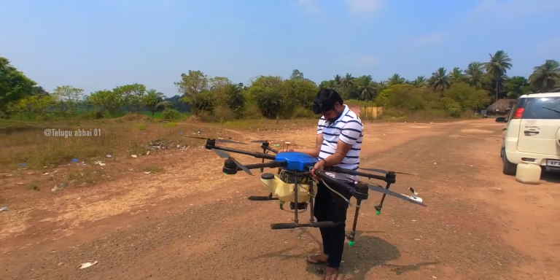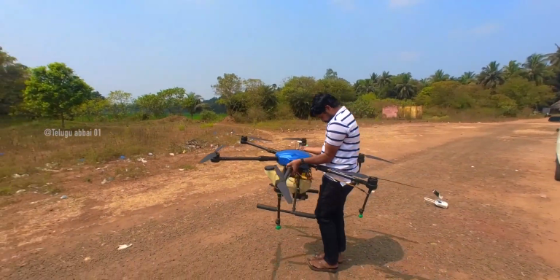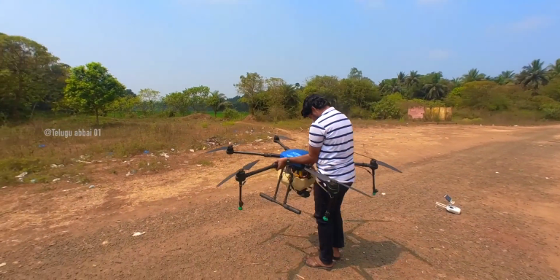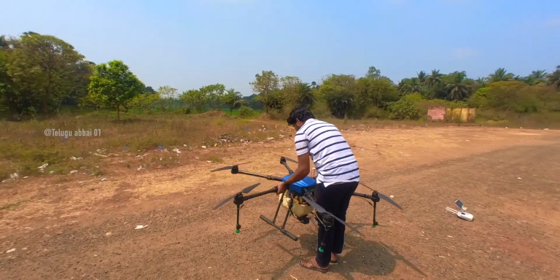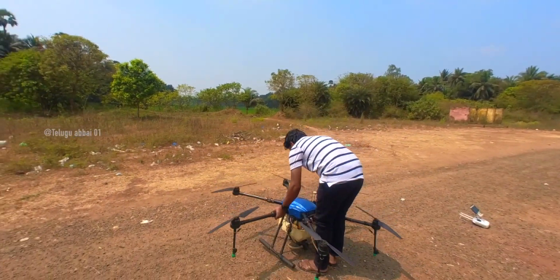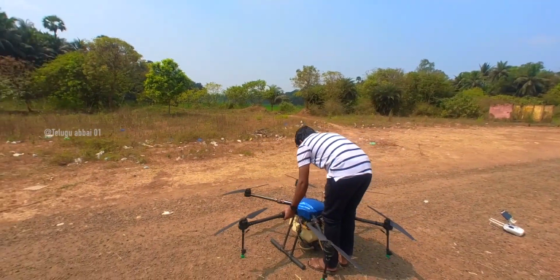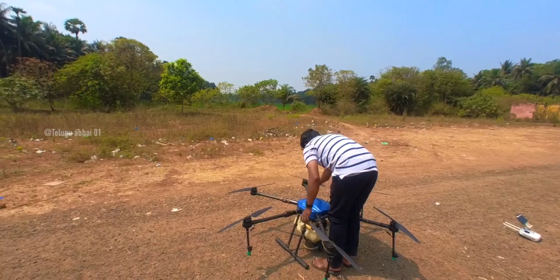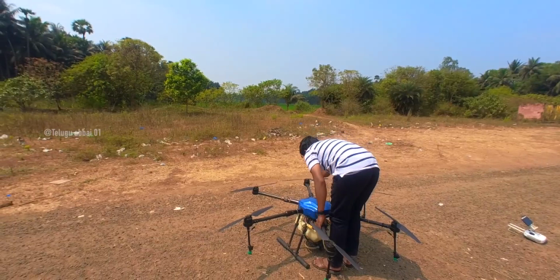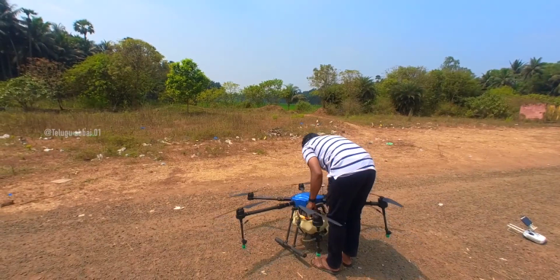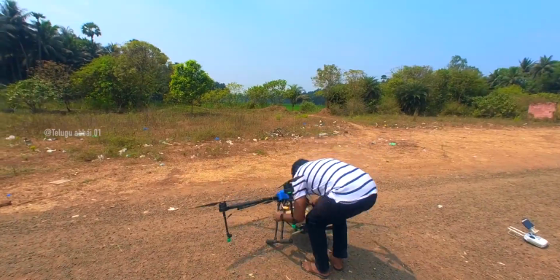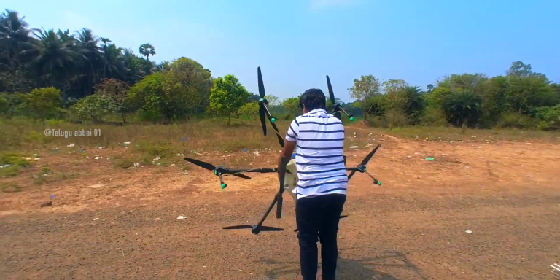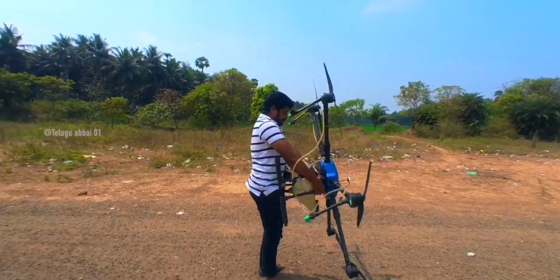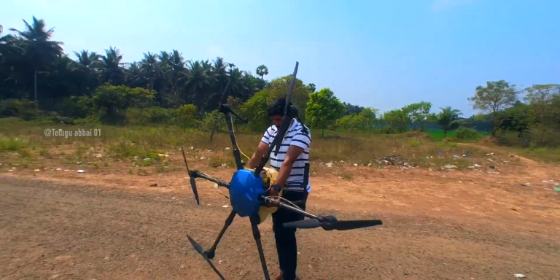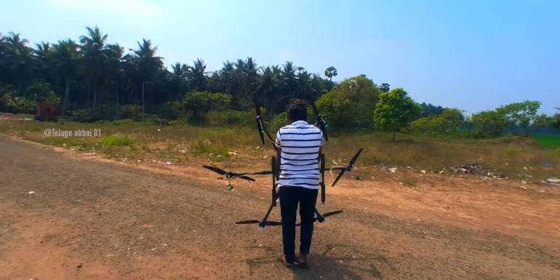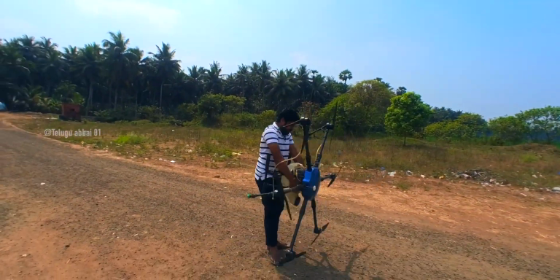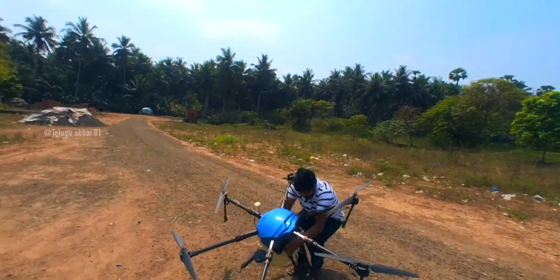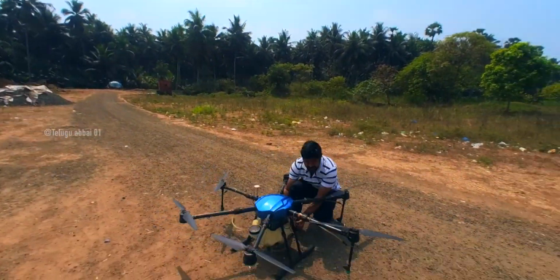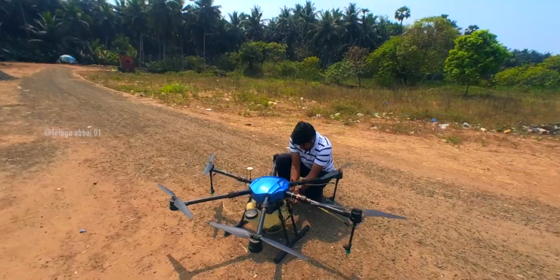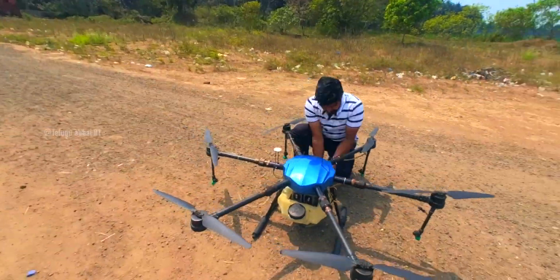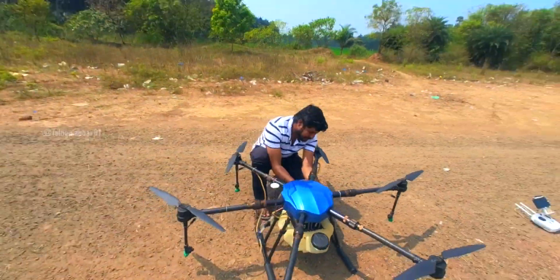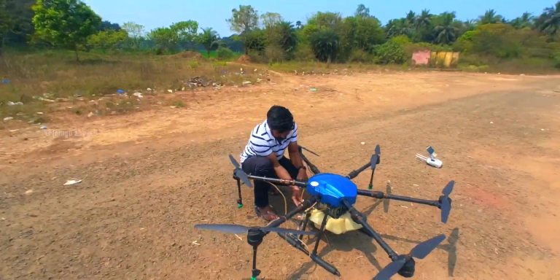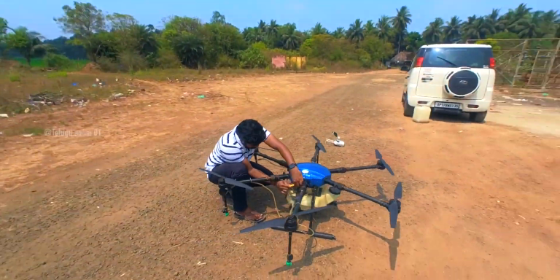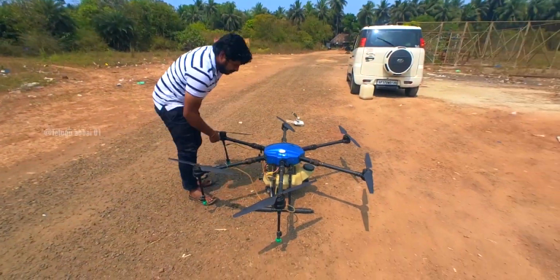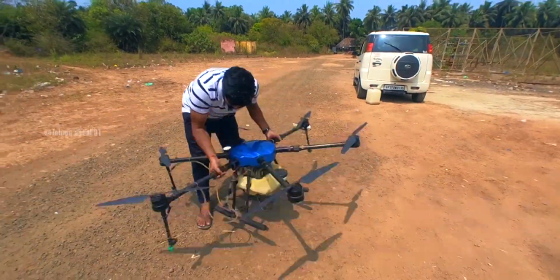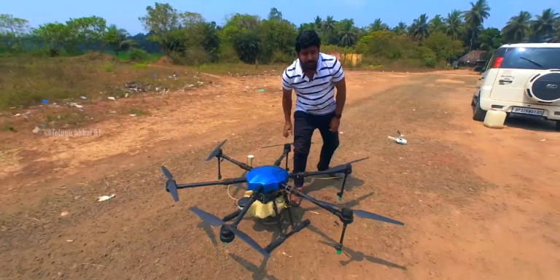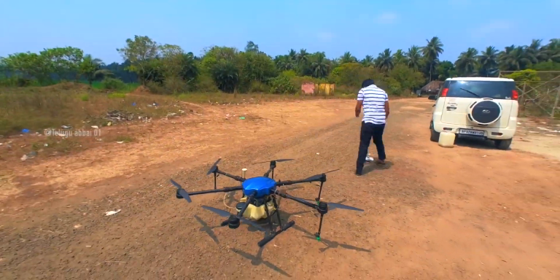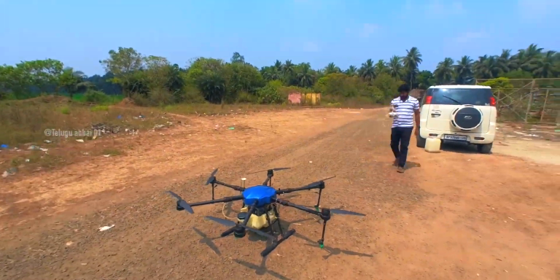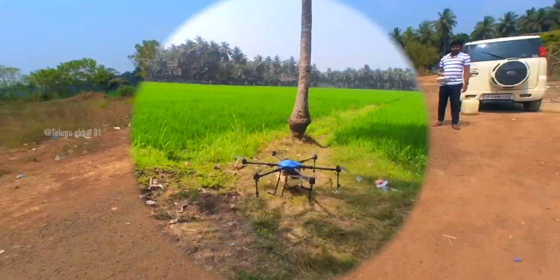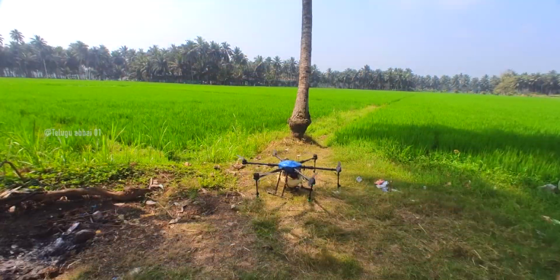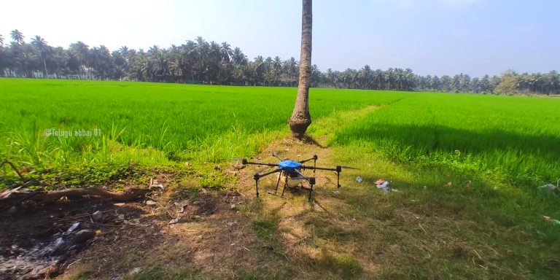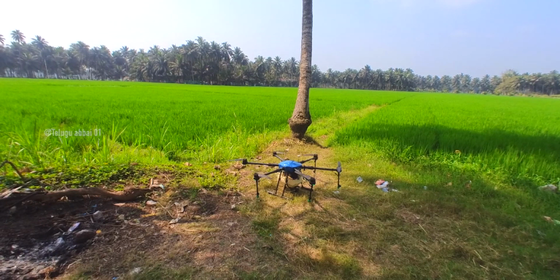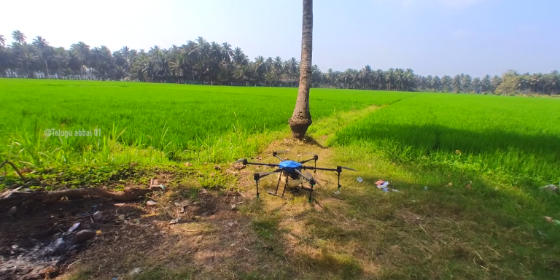I will calibrate it. I am going to fly this way.